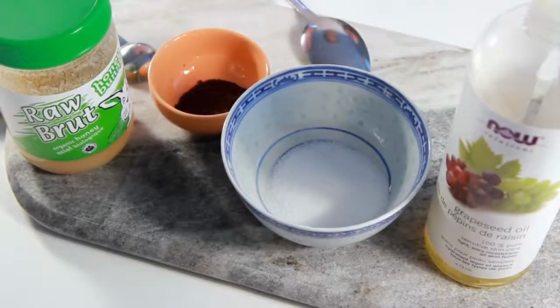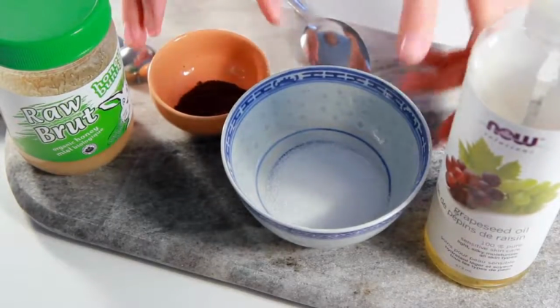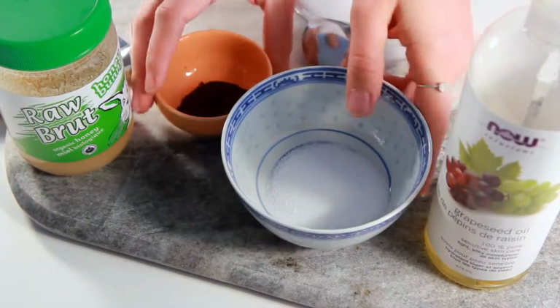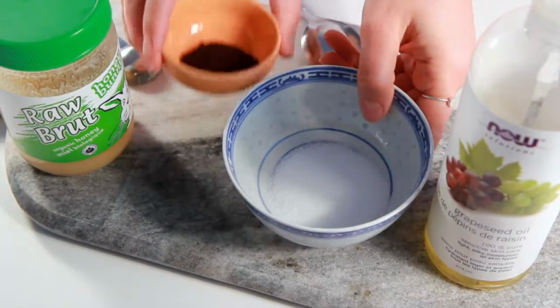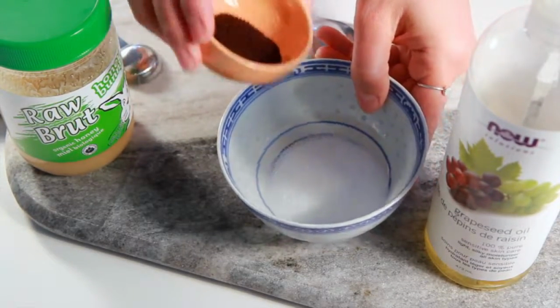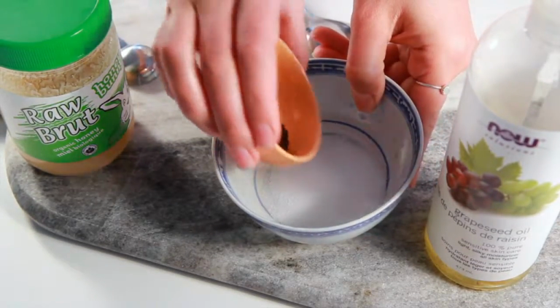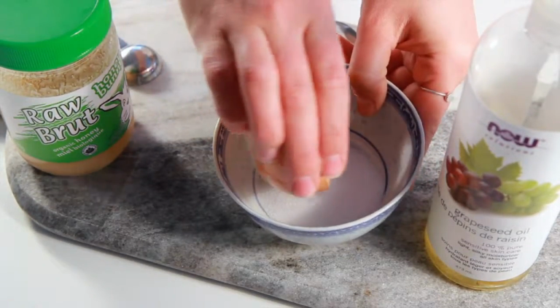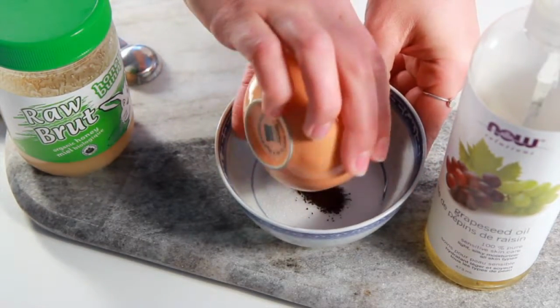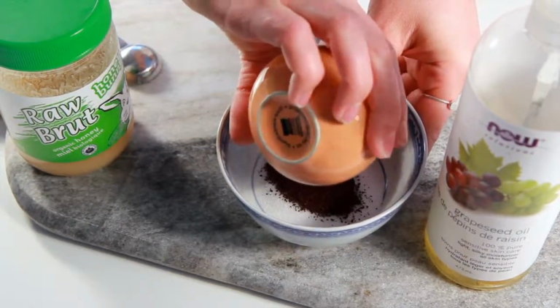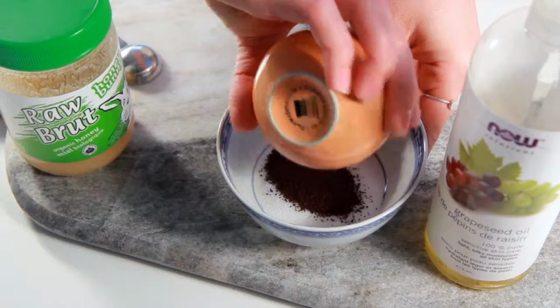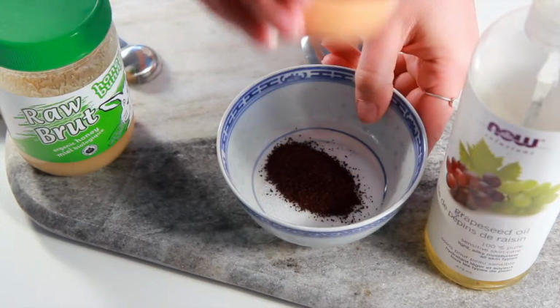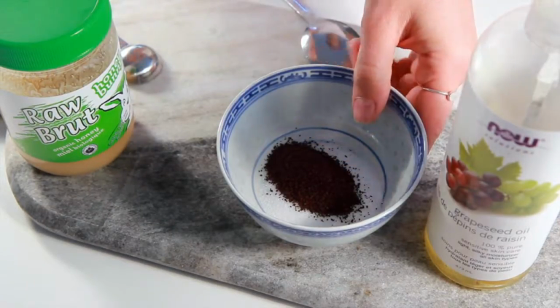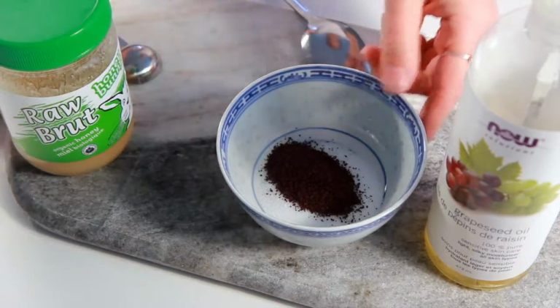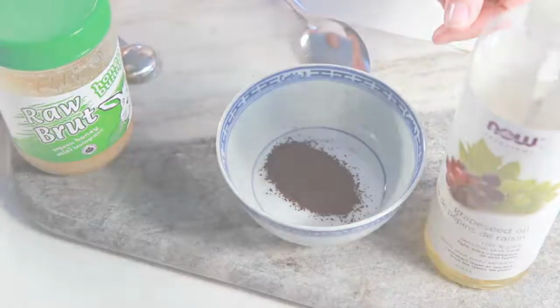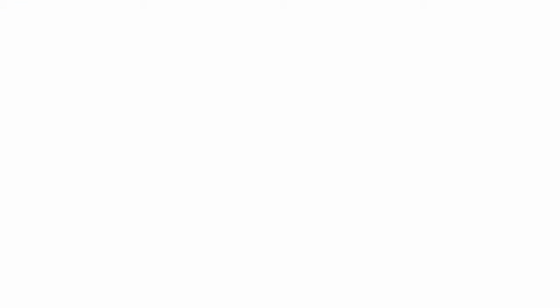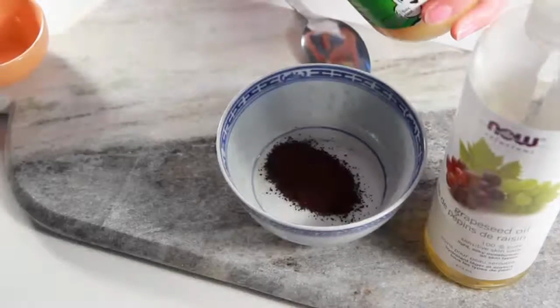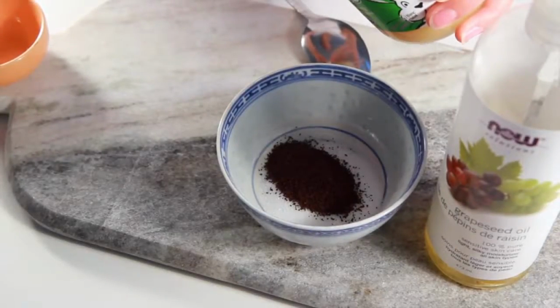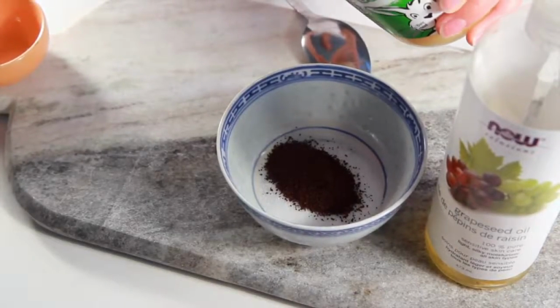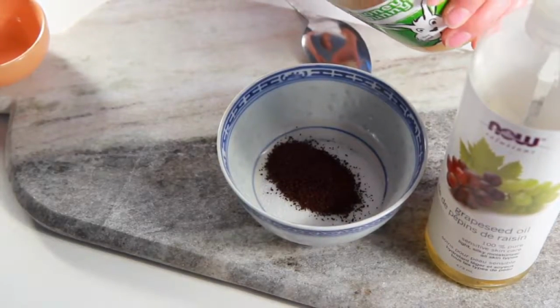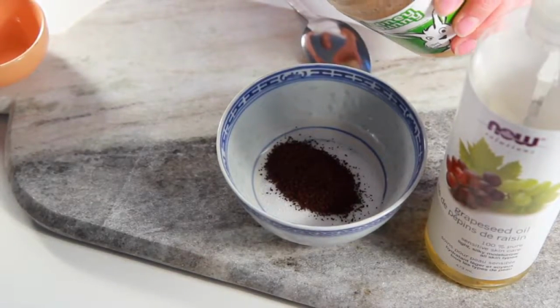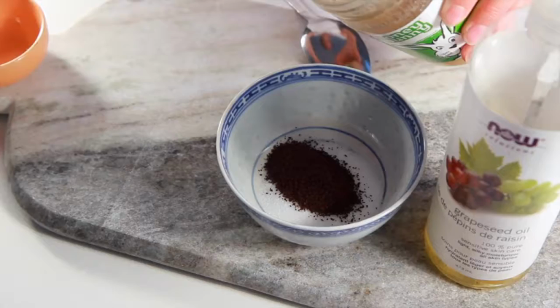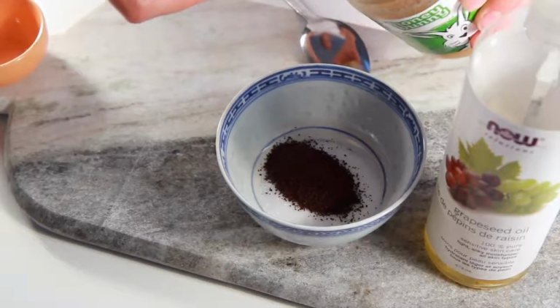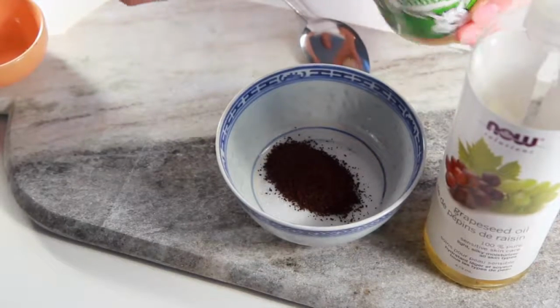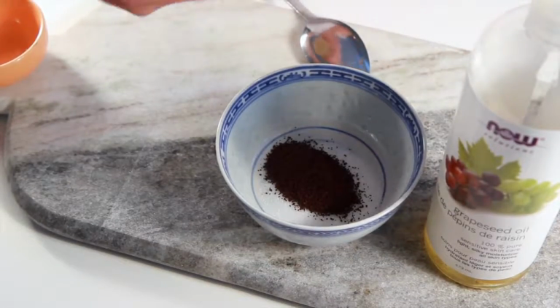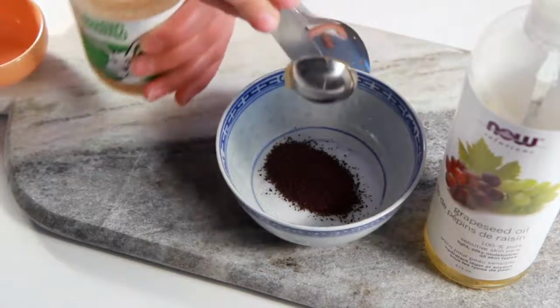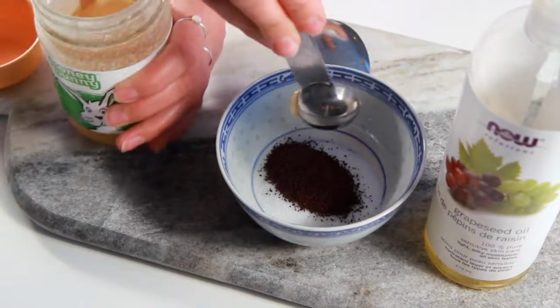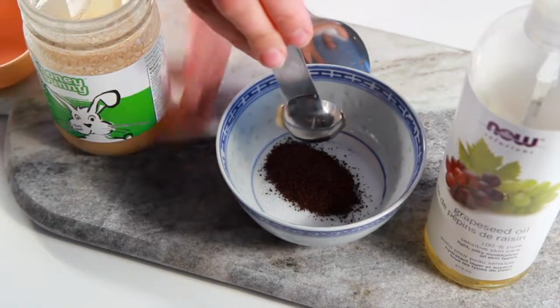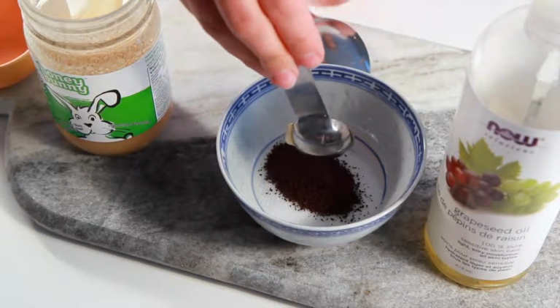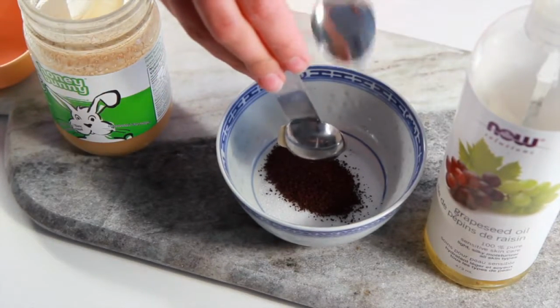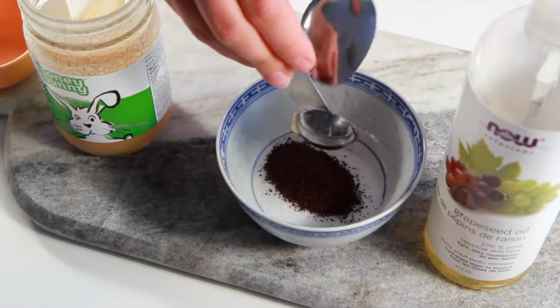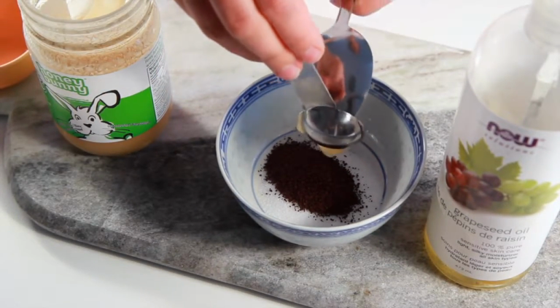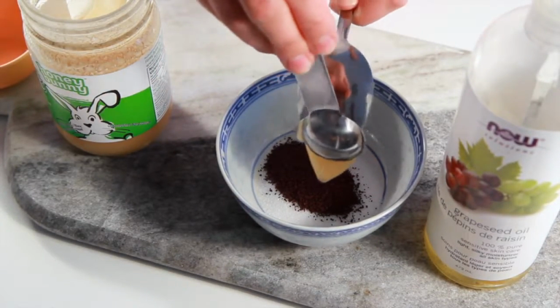Now all you need to do is mix your ingredients together. We're going to start by adding our coffee, and then you'll add your raw honey. You want to make sure you're using raw honey here so that you get all the benefits.